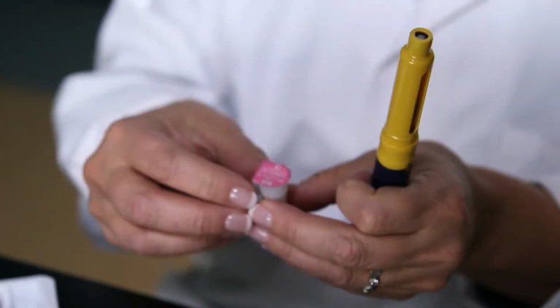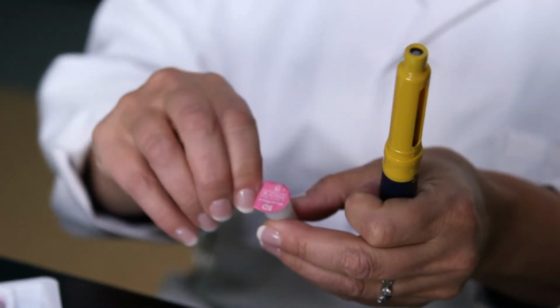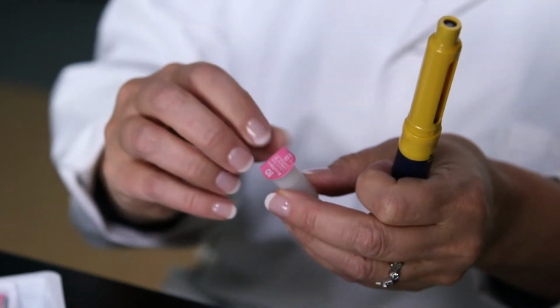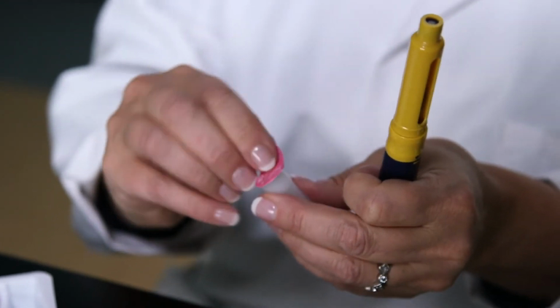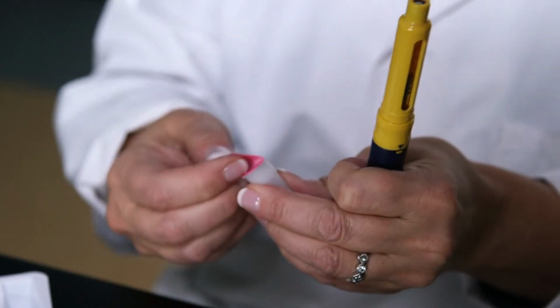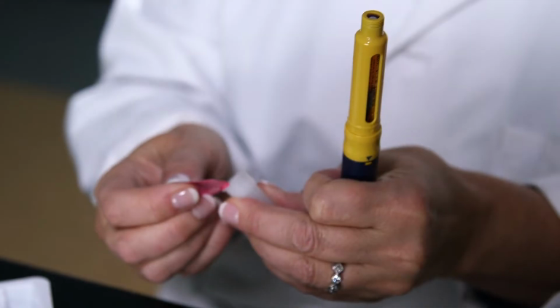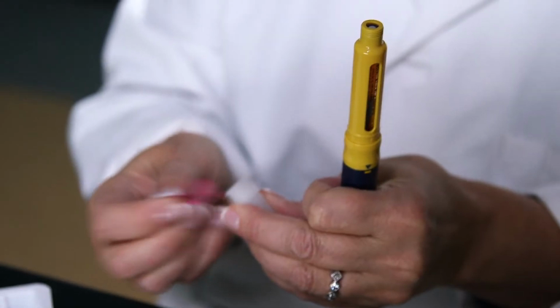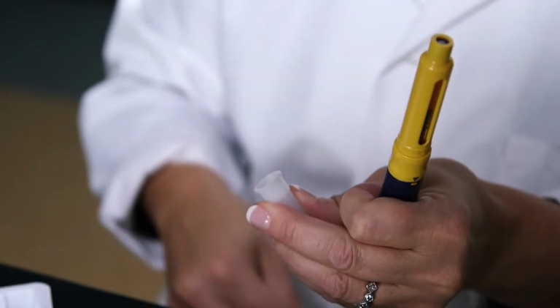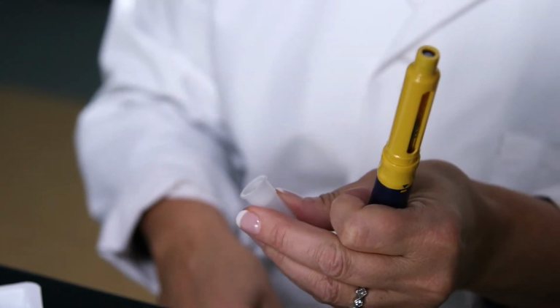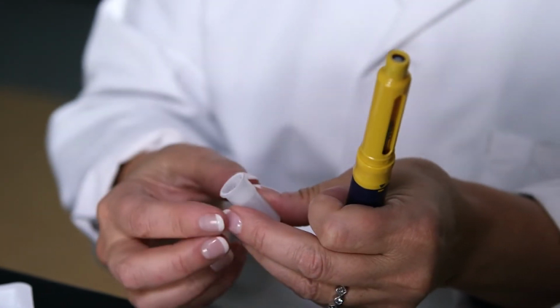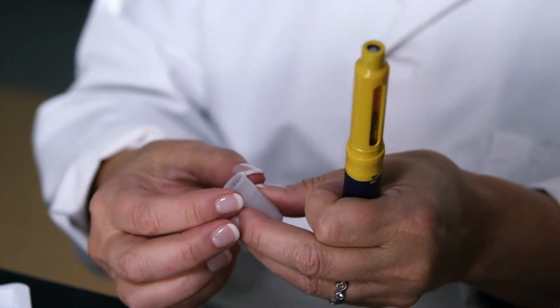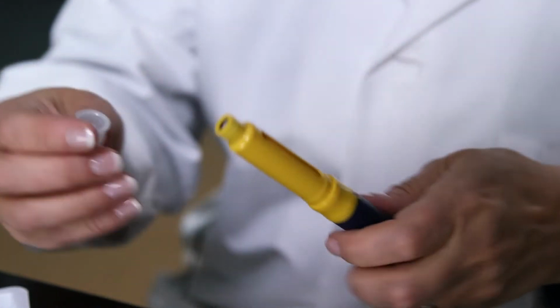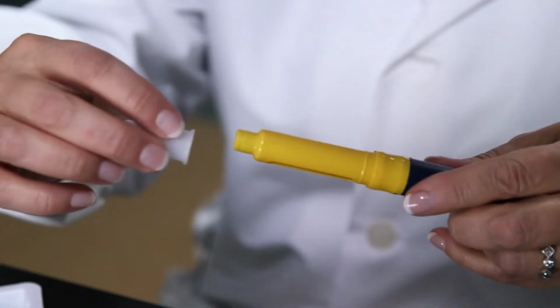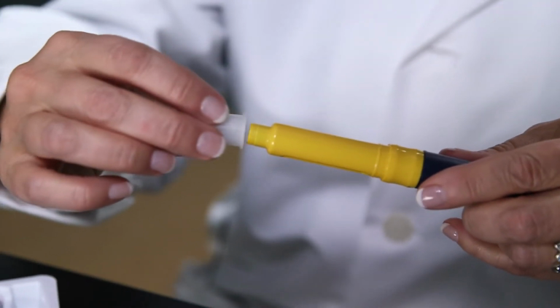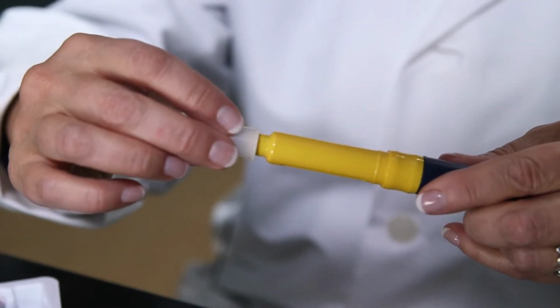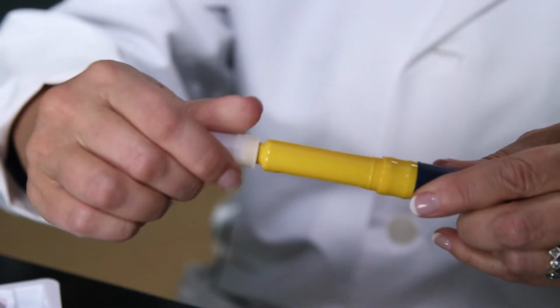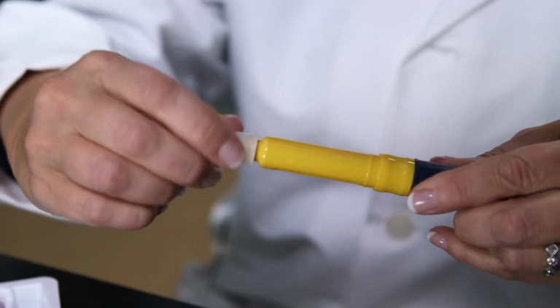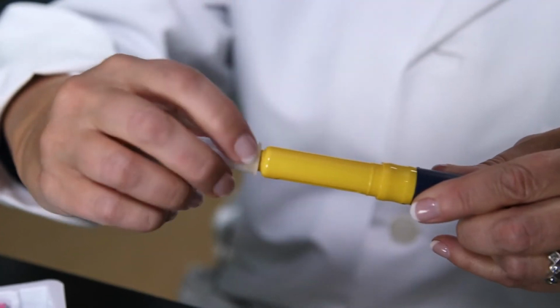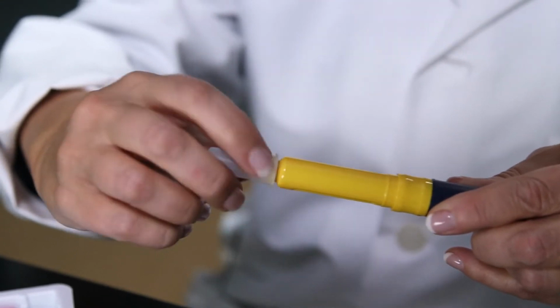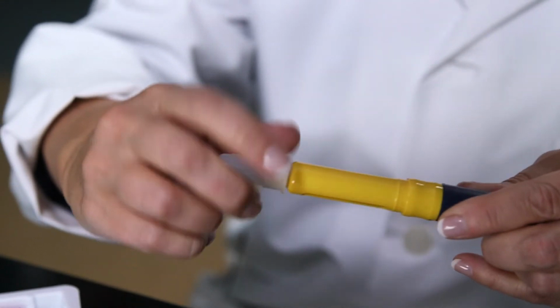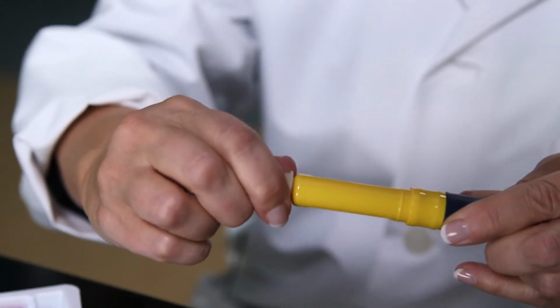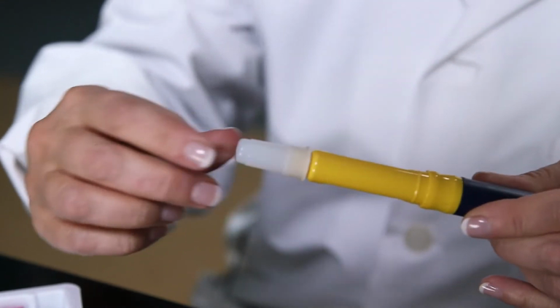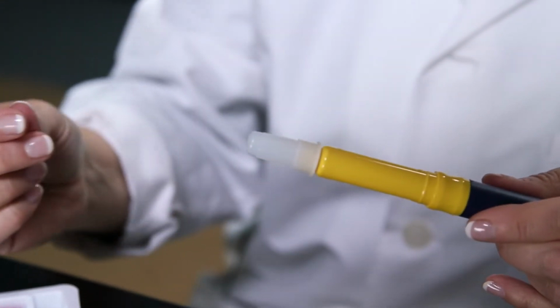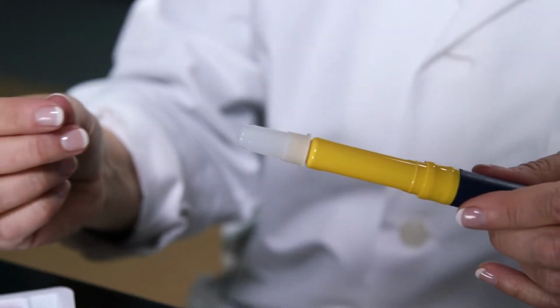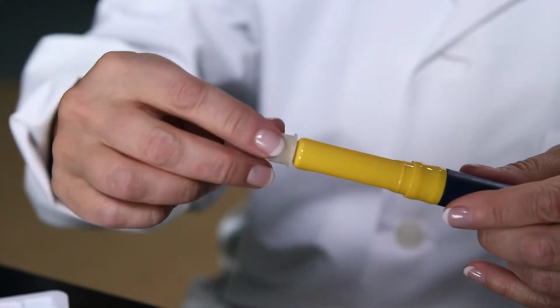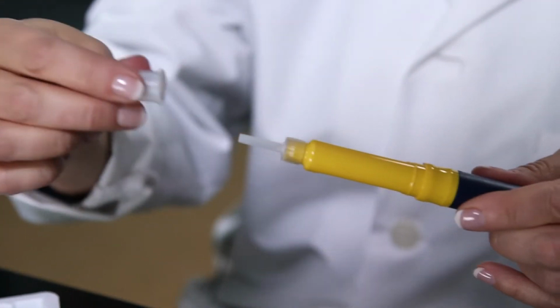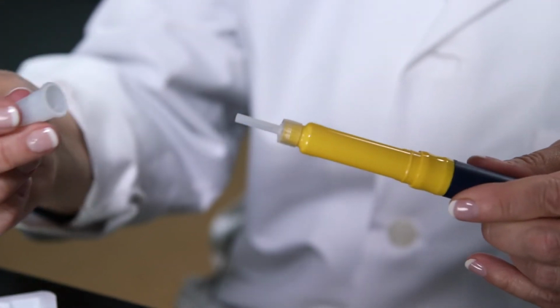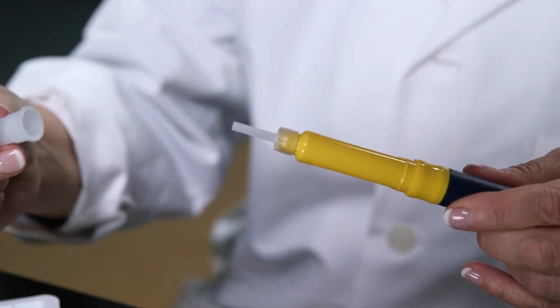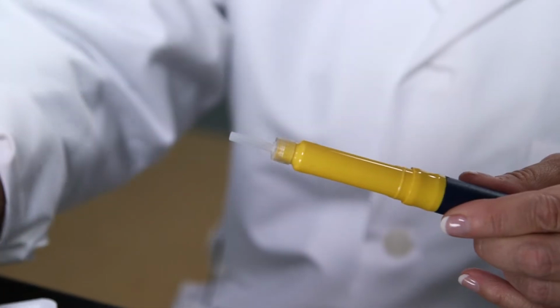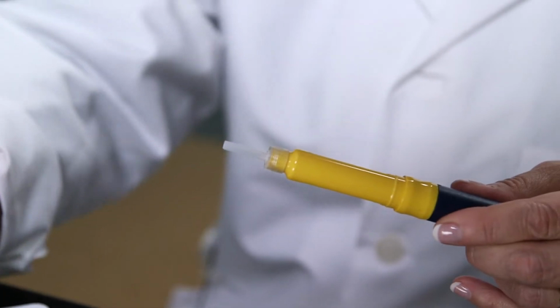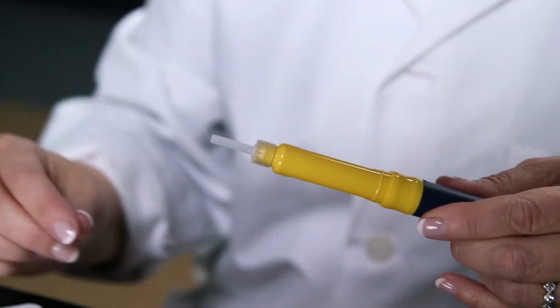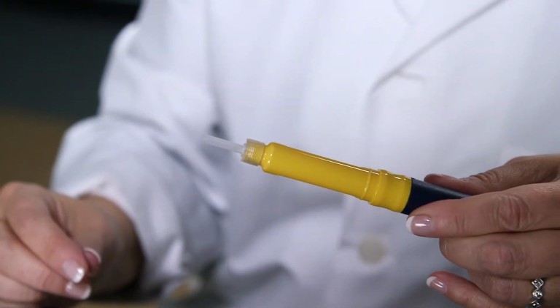Take out your pen needle, peel off the paper, place the pen needle onto the pen and screw into place. You don't need to over screw it. Pull off the outer needle cap and save that for later.